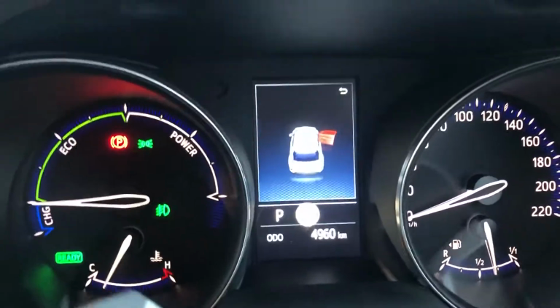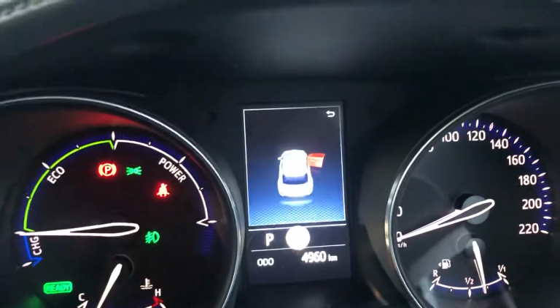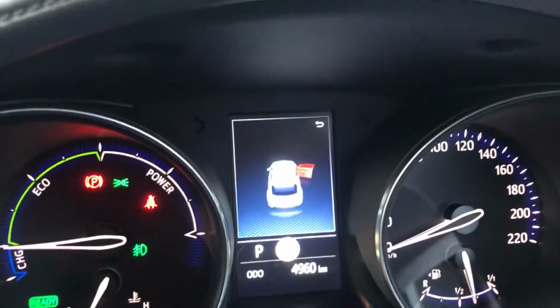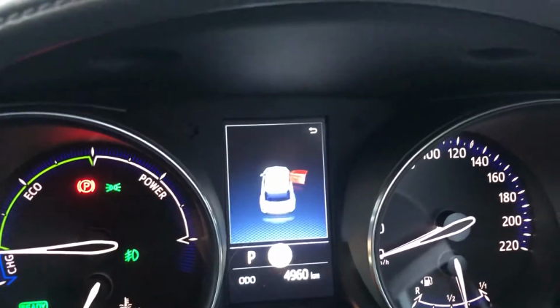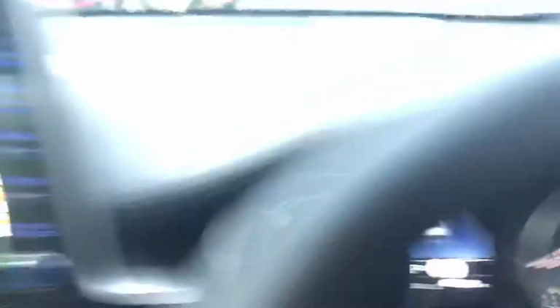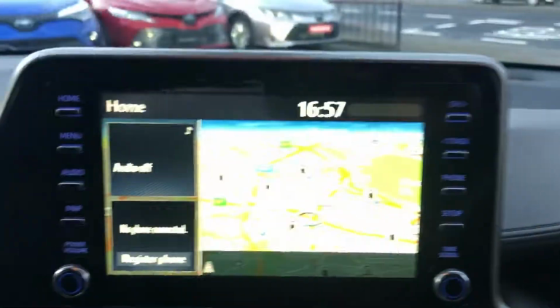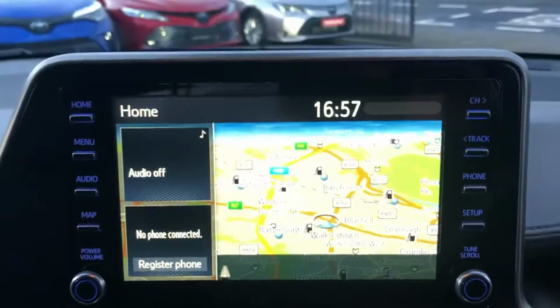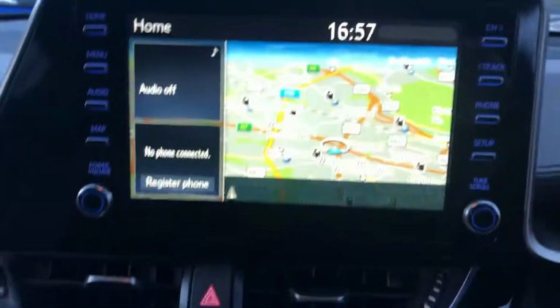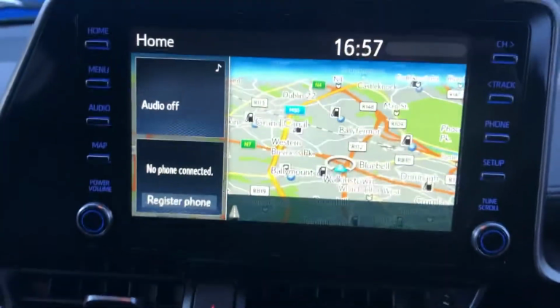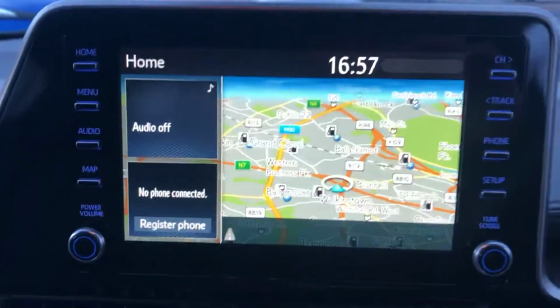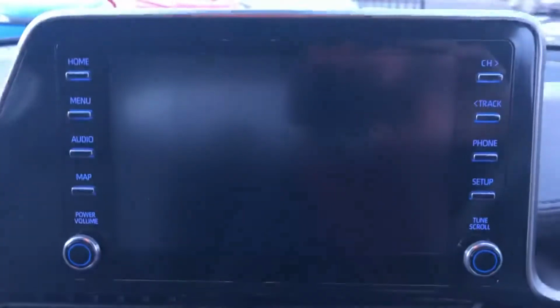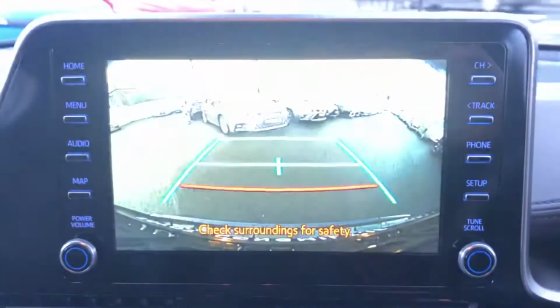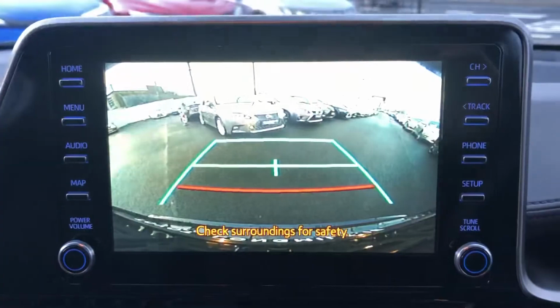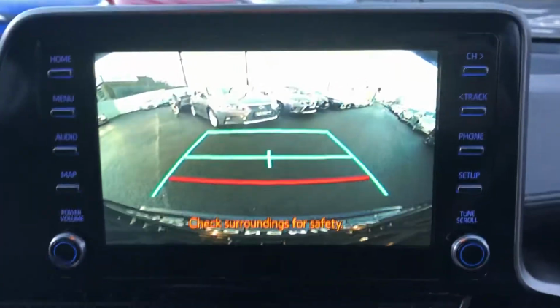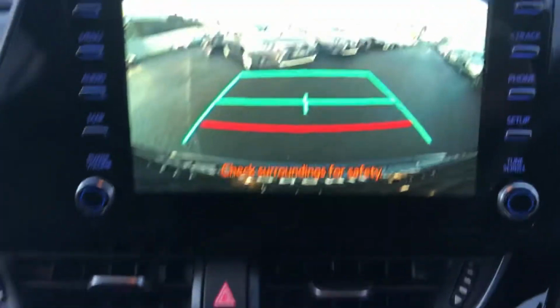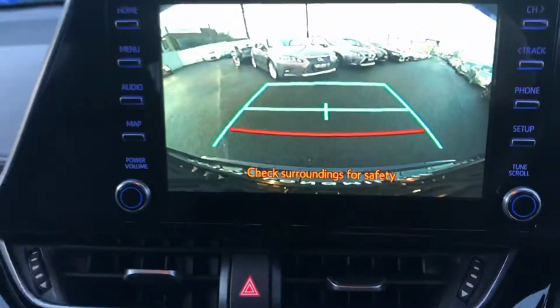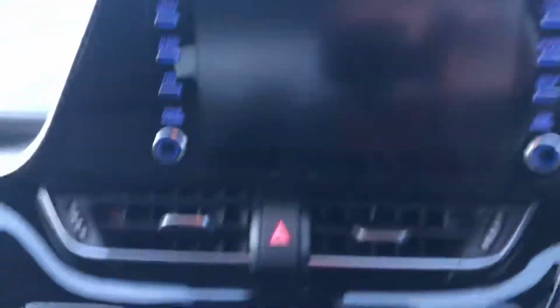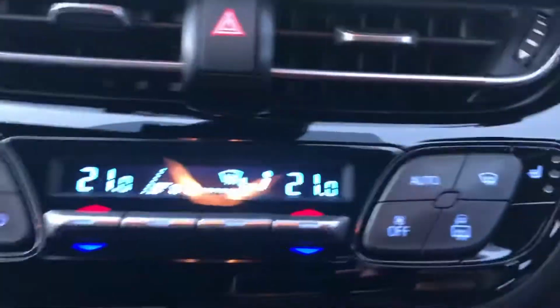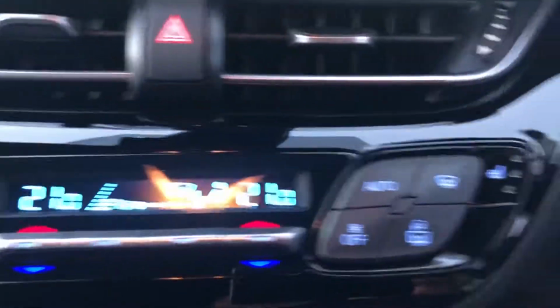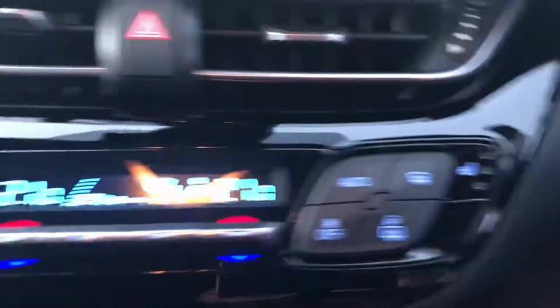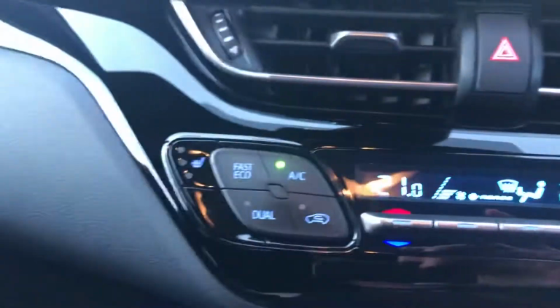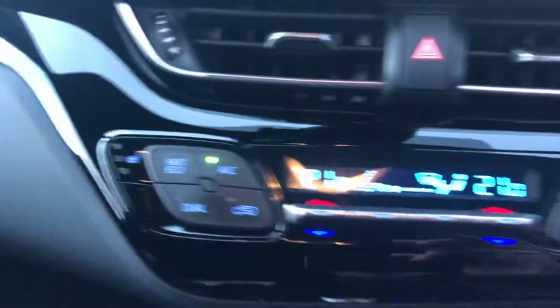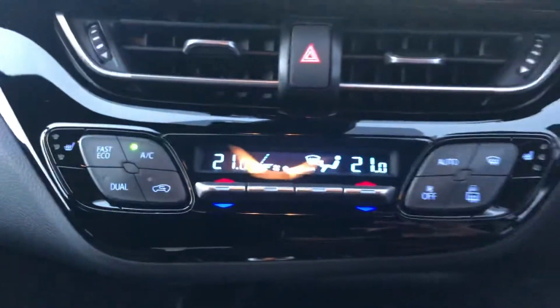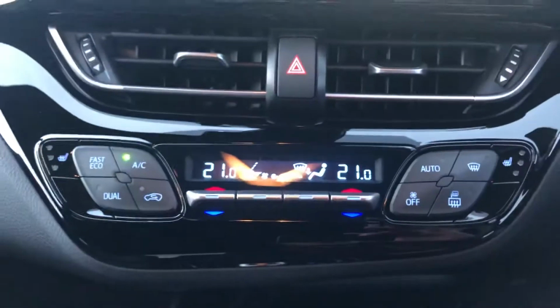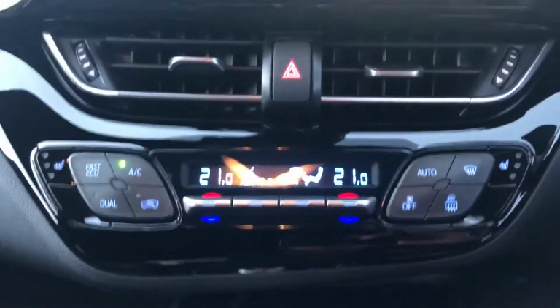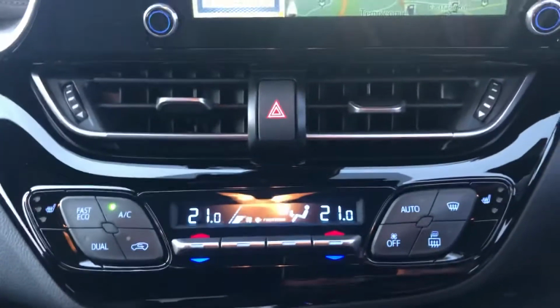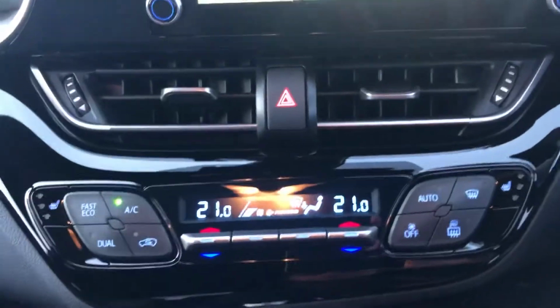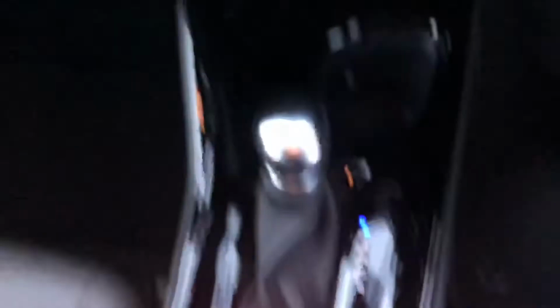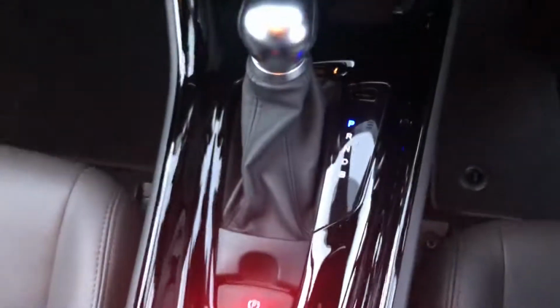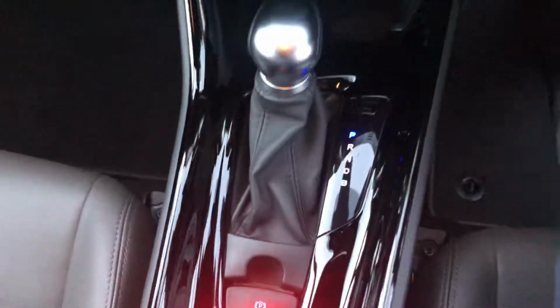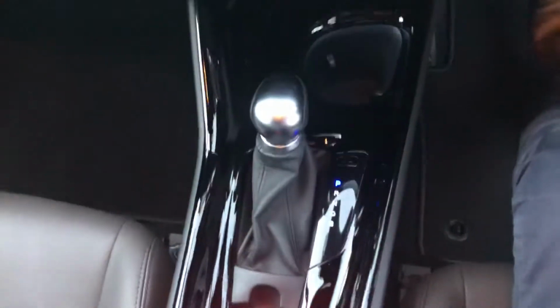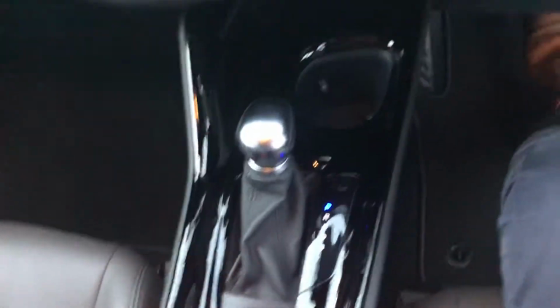Only 4,960 km on the clock. It comes with satellite navigation, reversing camera, reversing sensors, heated seats in the front, geo-climate control with air conditioning, and hybrid automatic transmission.